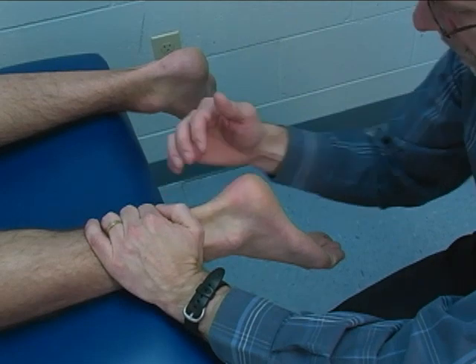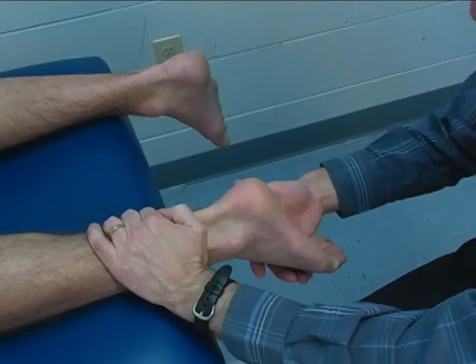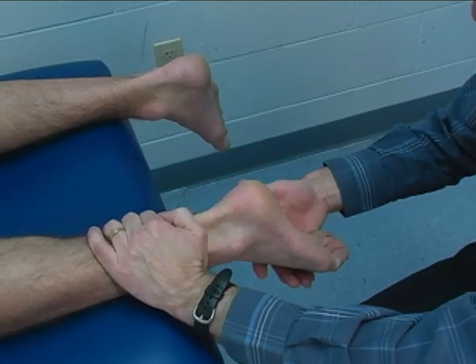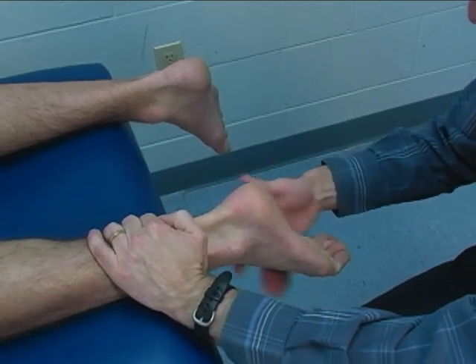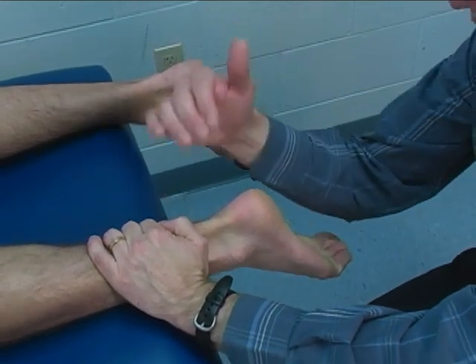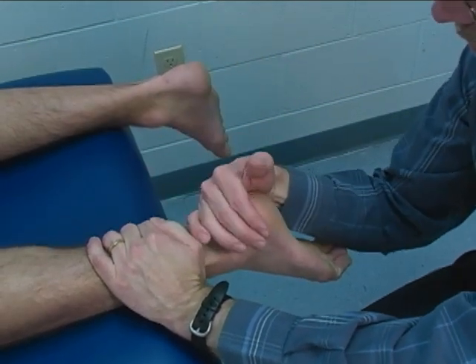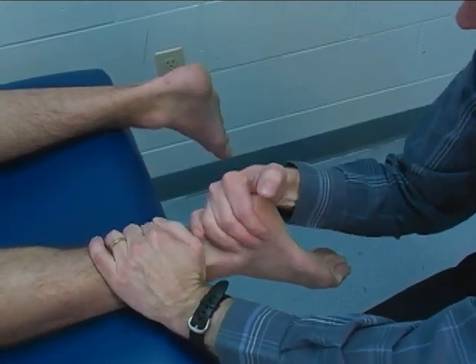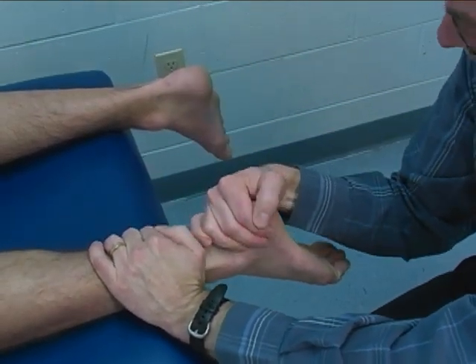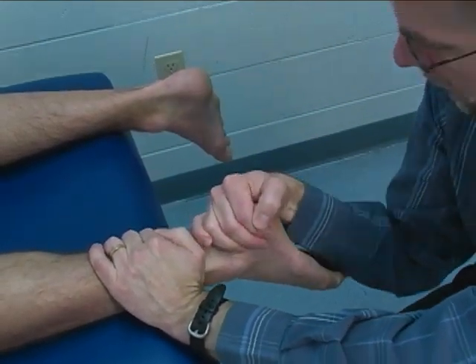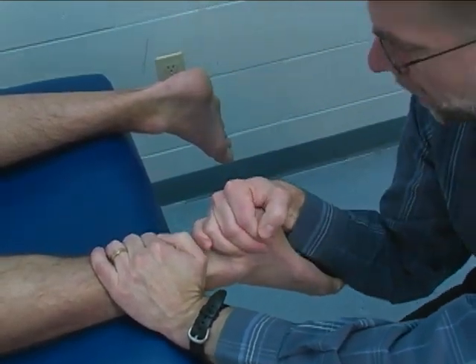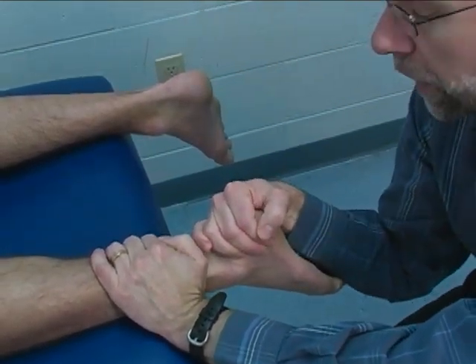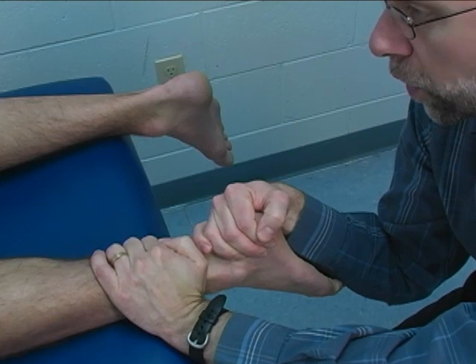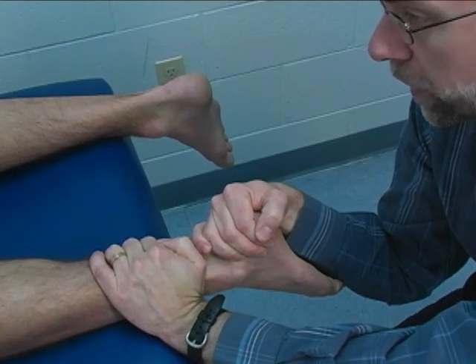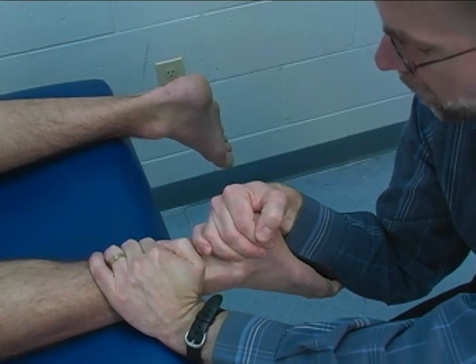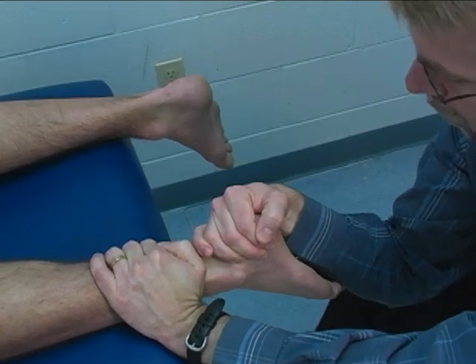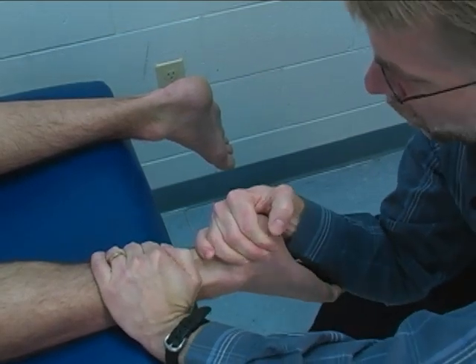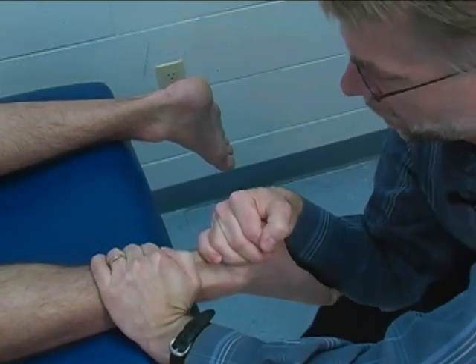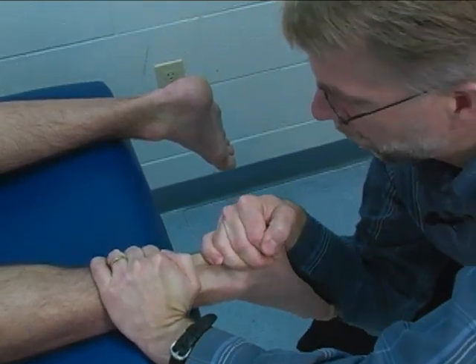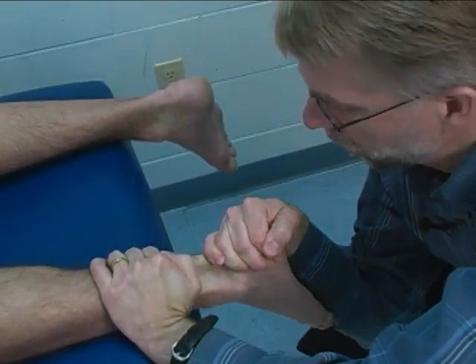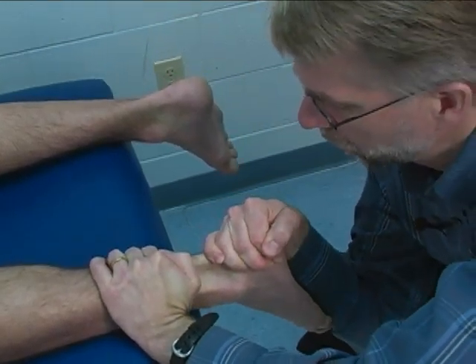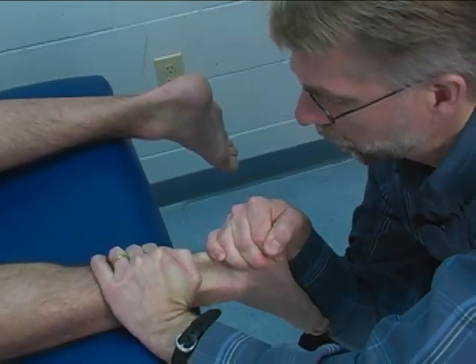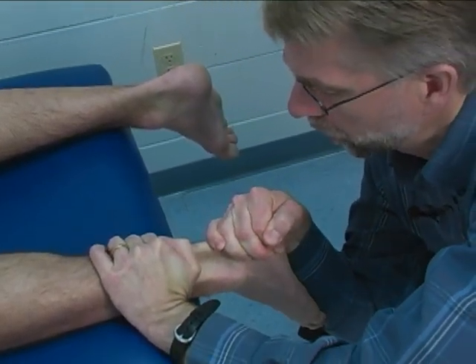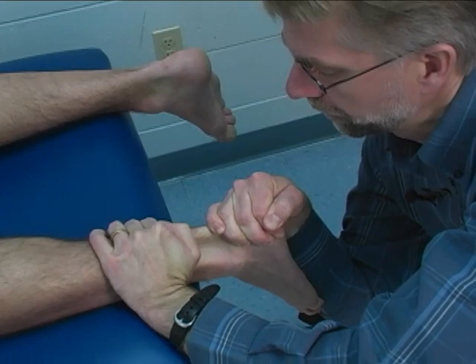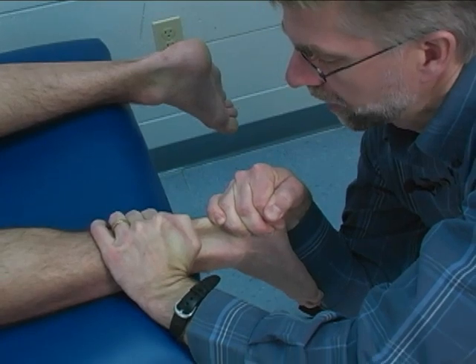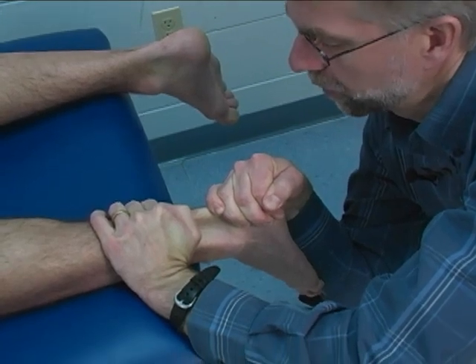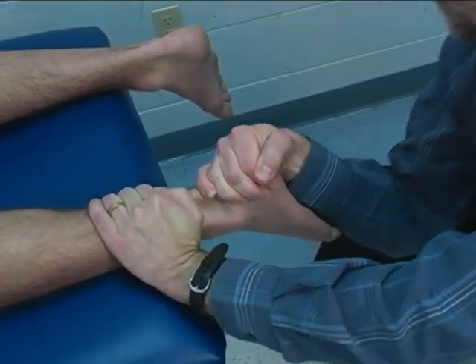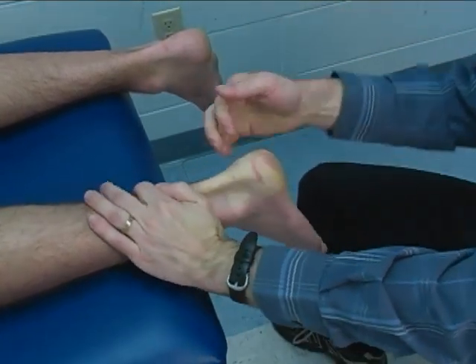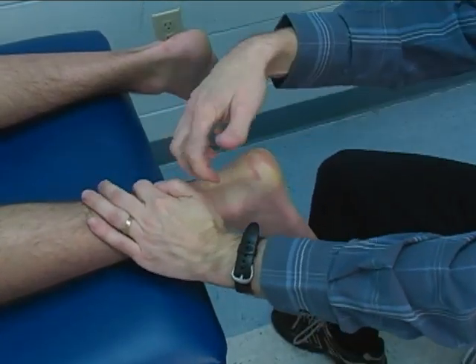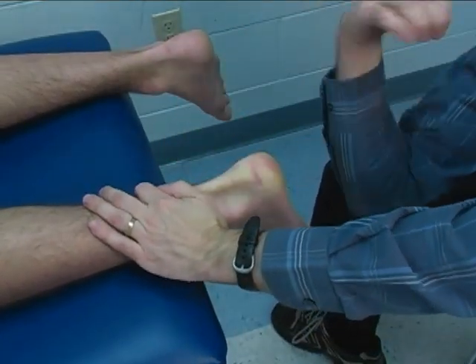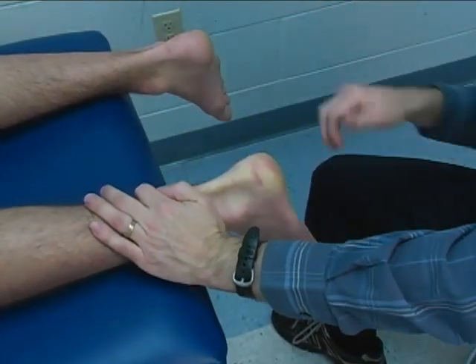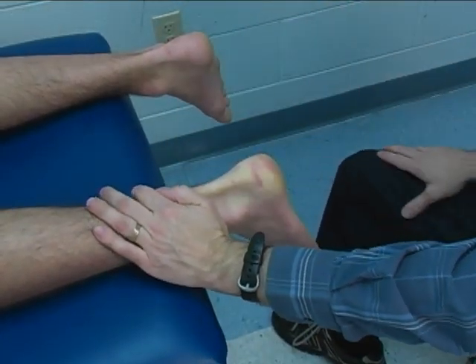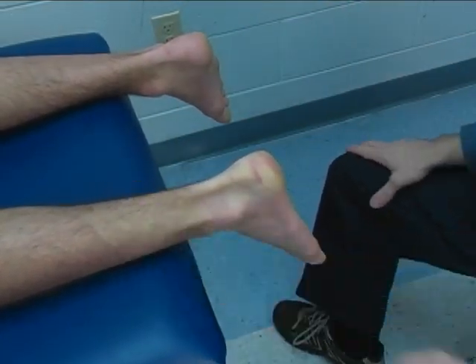Go ahead and point your toes toward me — very good. Hold that, don't let me move you, hold. I'm providing resistance trying to move him into dorsiflexion.